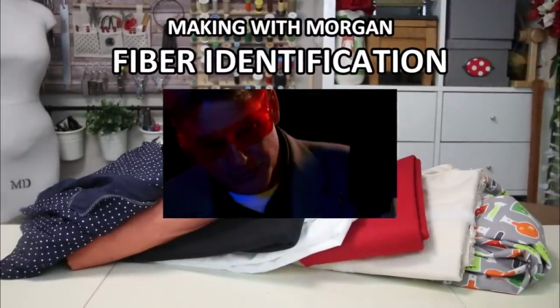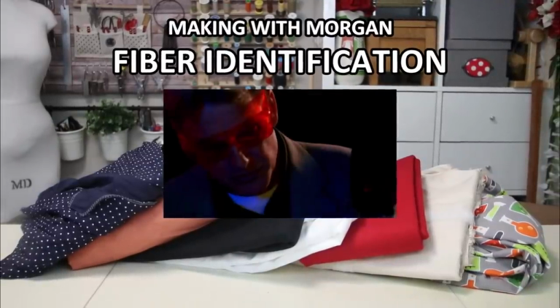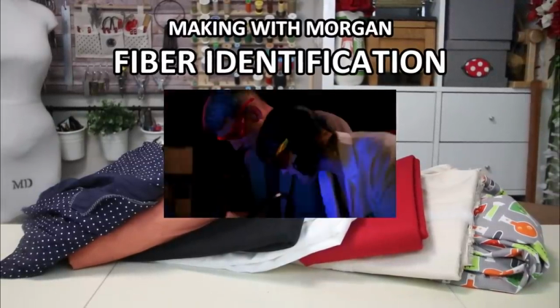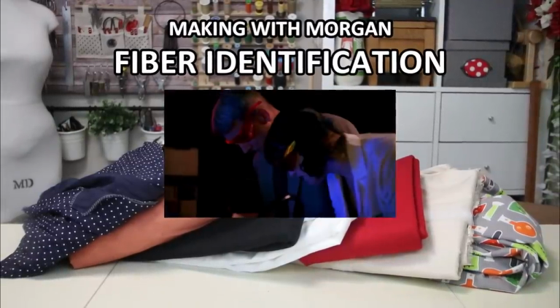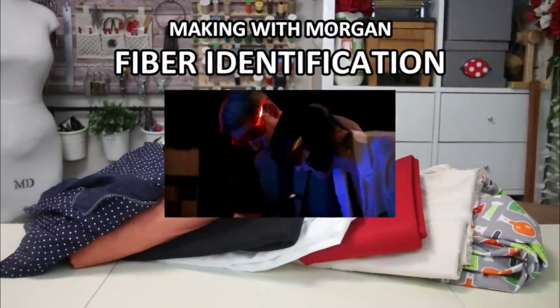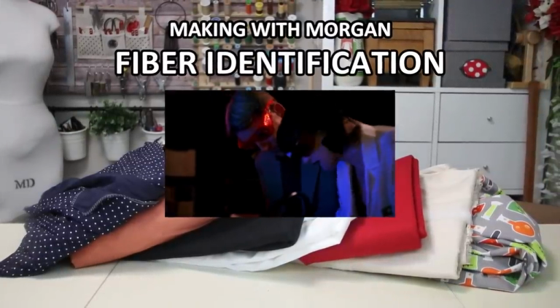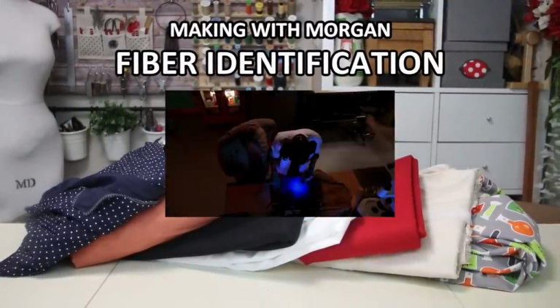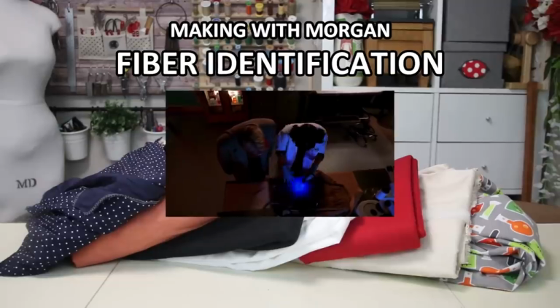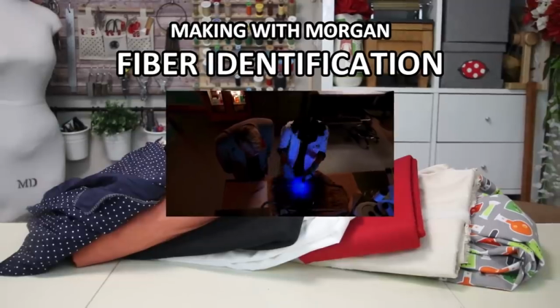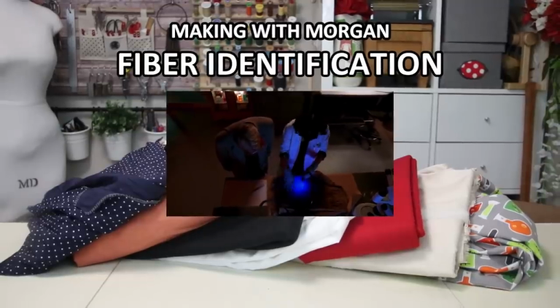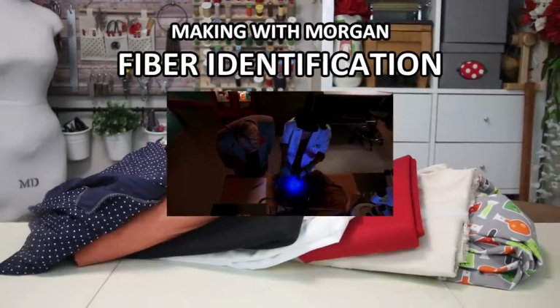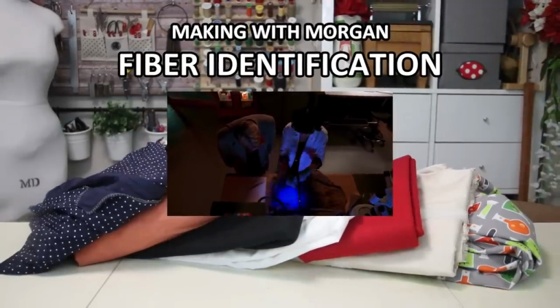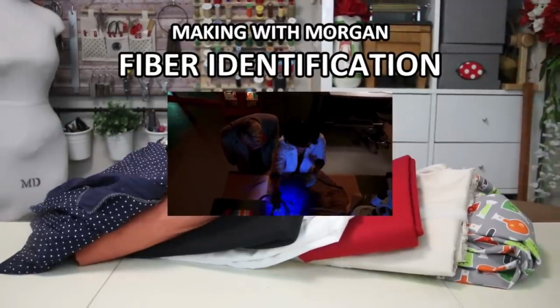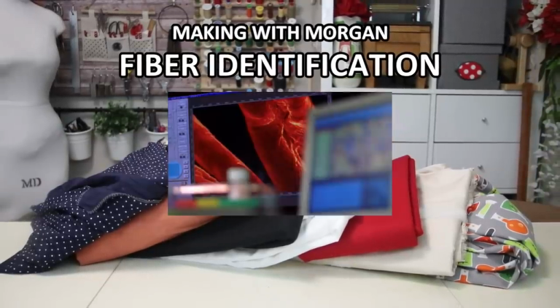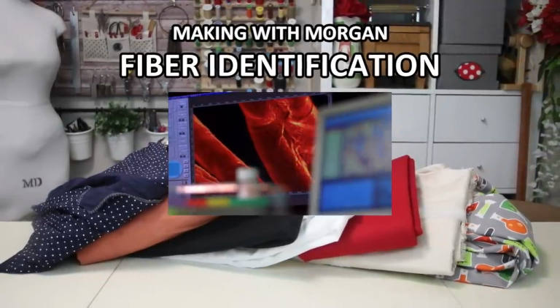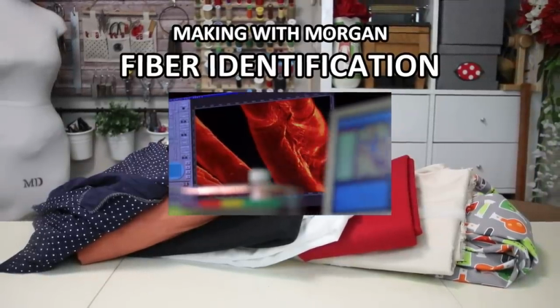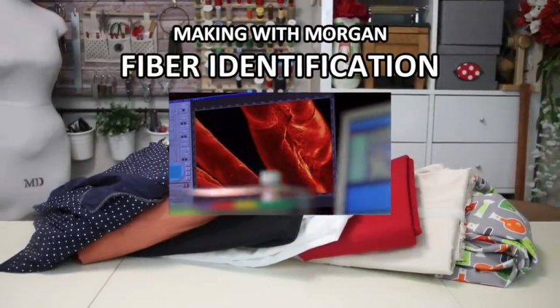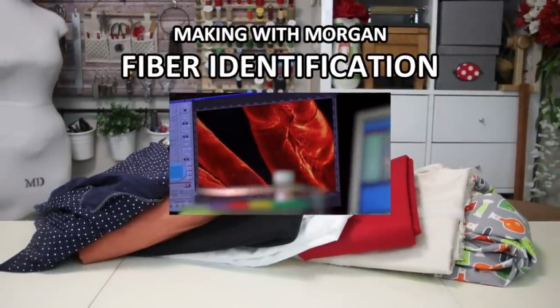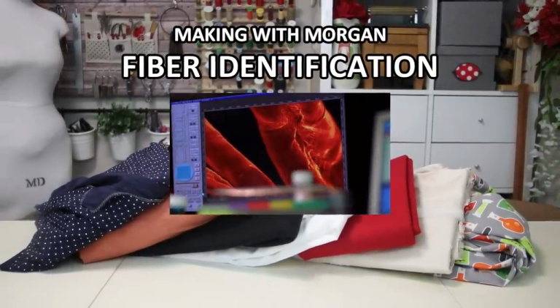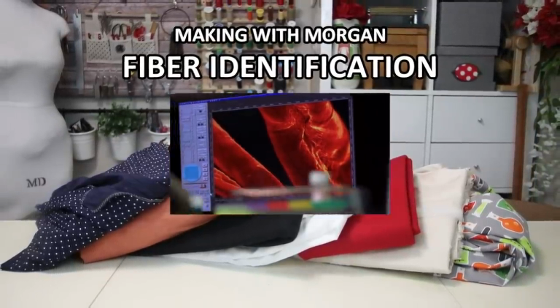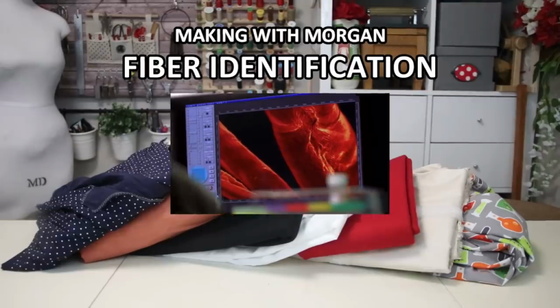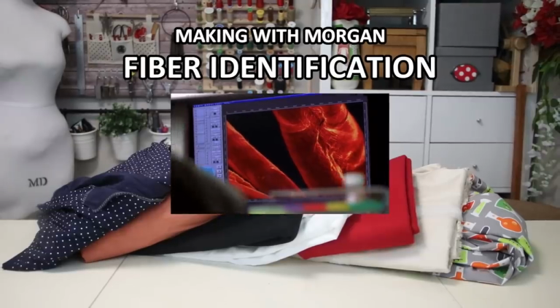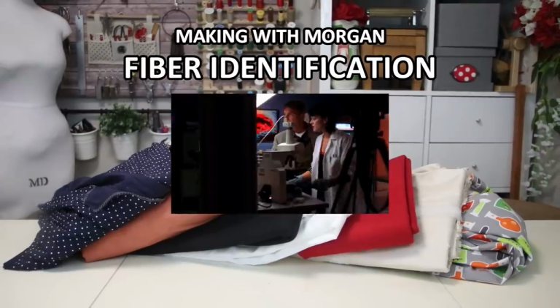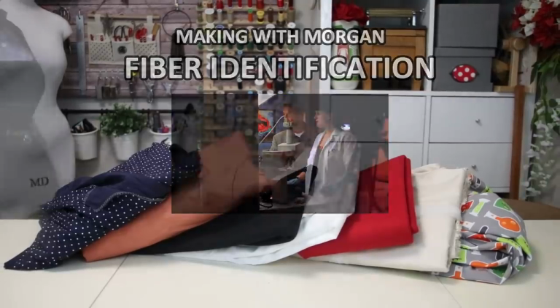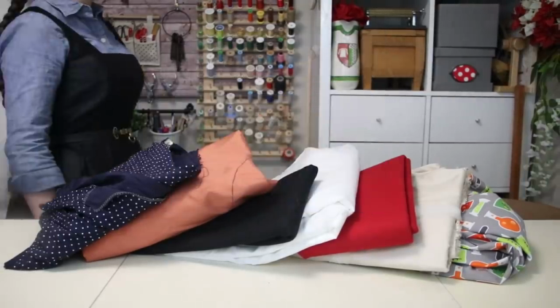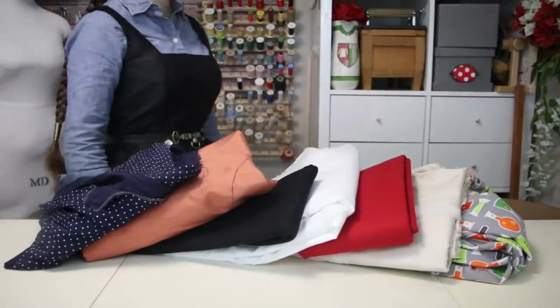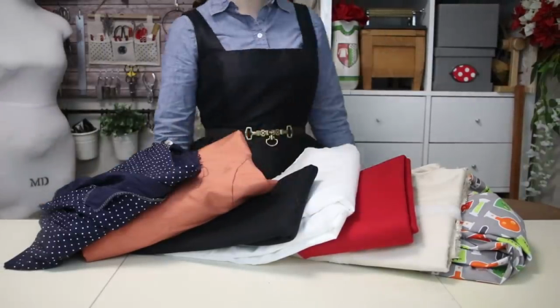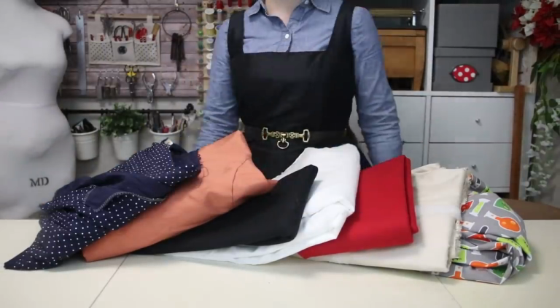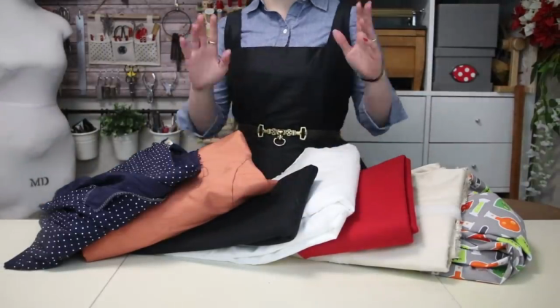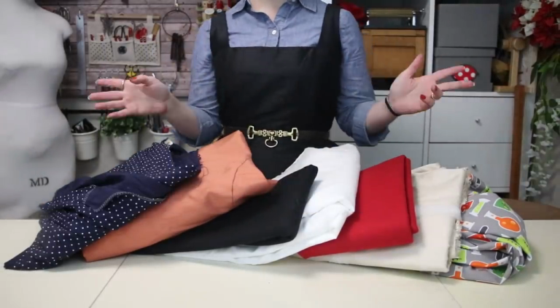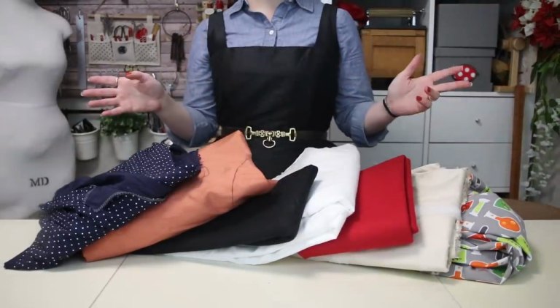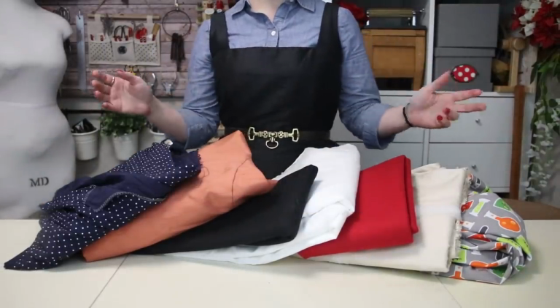It's the orange stuff. I don't know yet, but it's only on this part of the mummy's shirt. I don't know if it's synthetic or natural, but it's definitely a fiber. Hello, kind friends and companions. Welcome back to Making with Morgan.